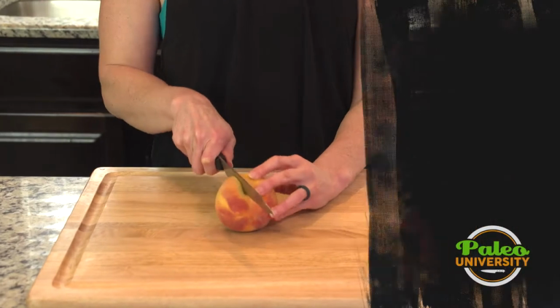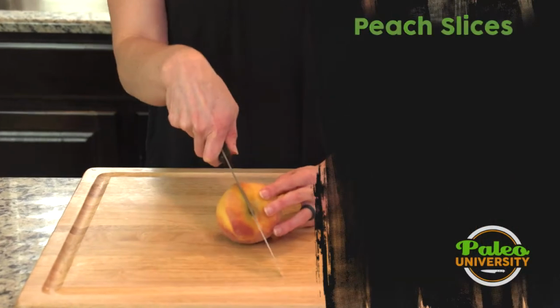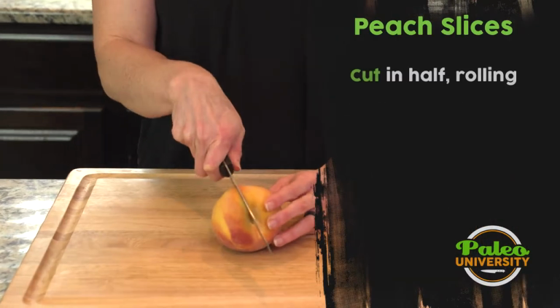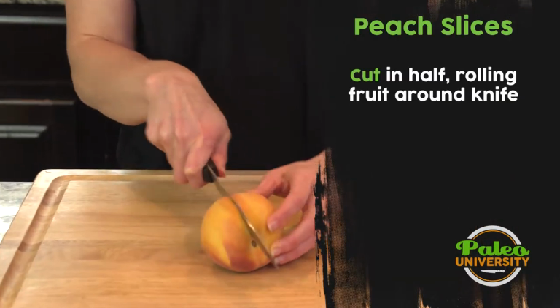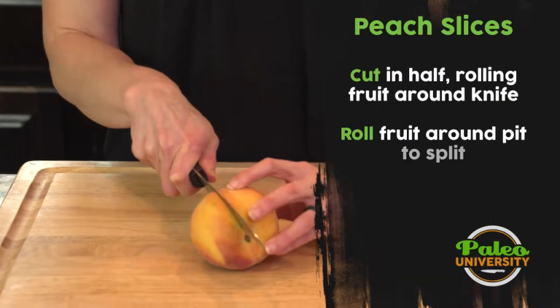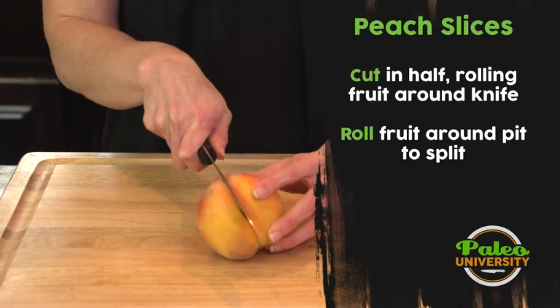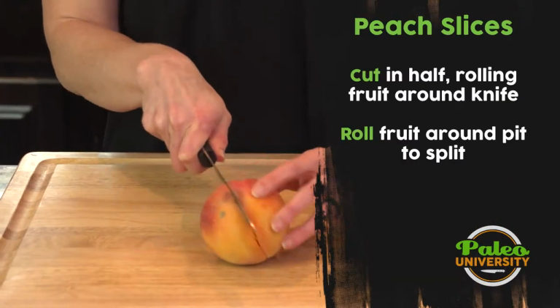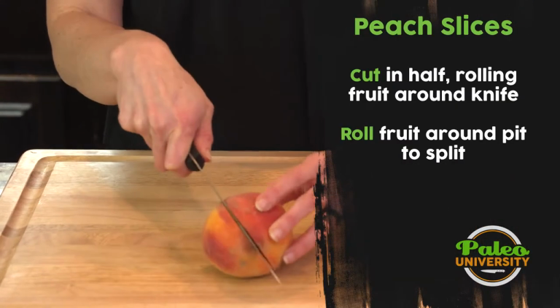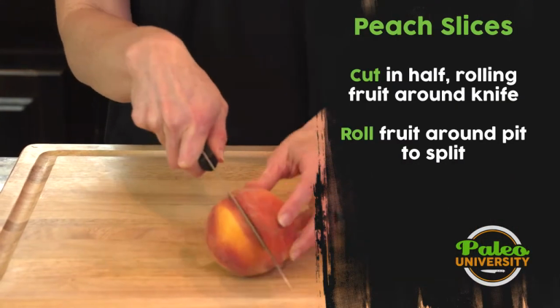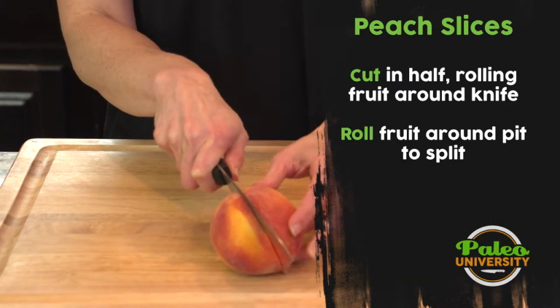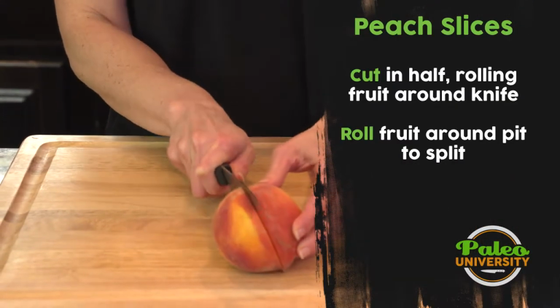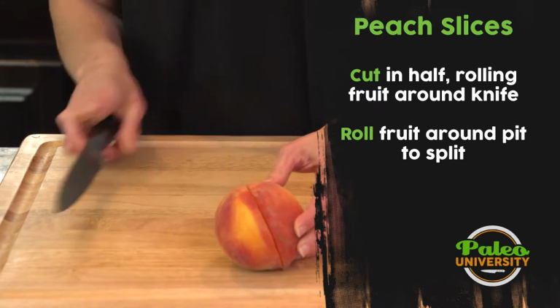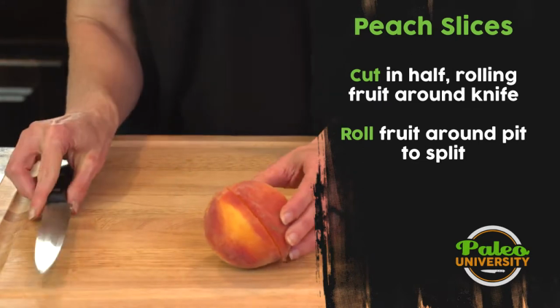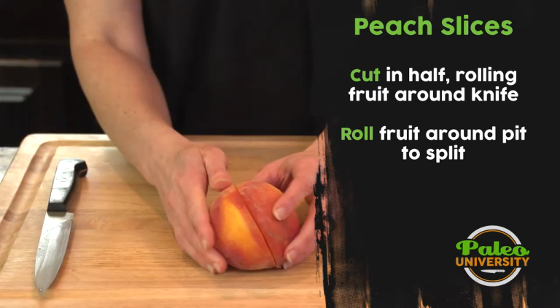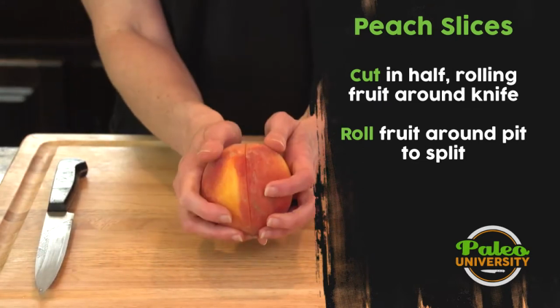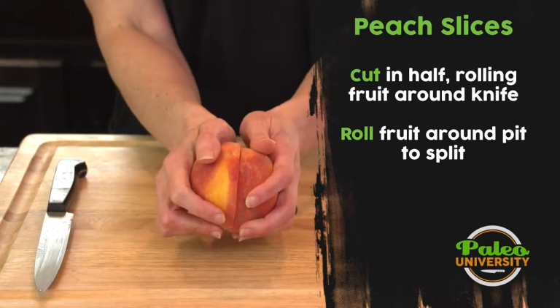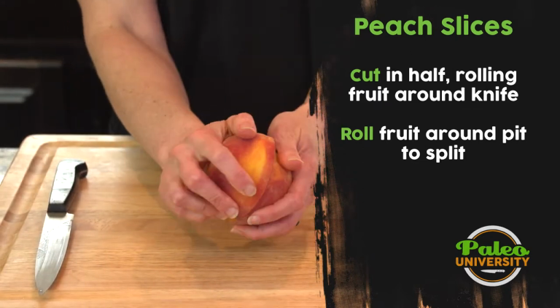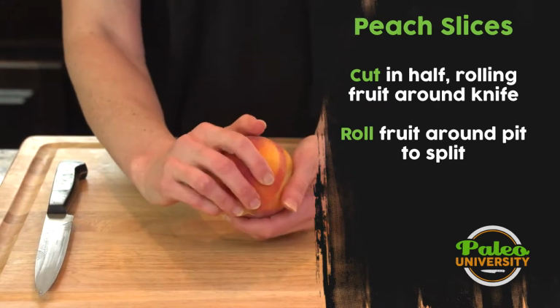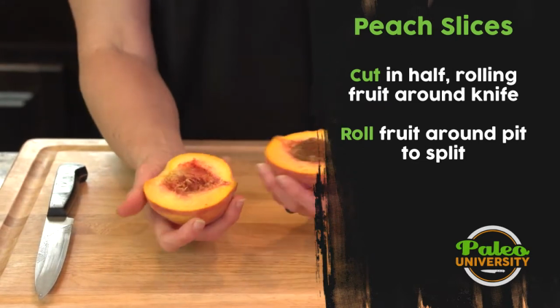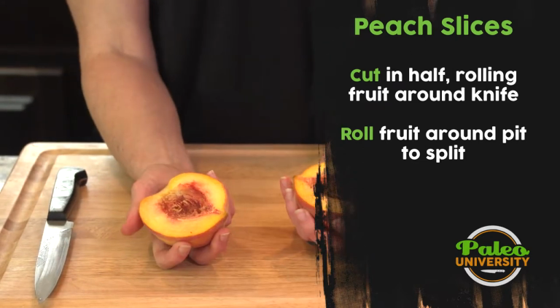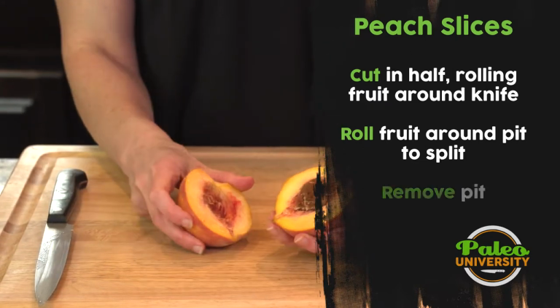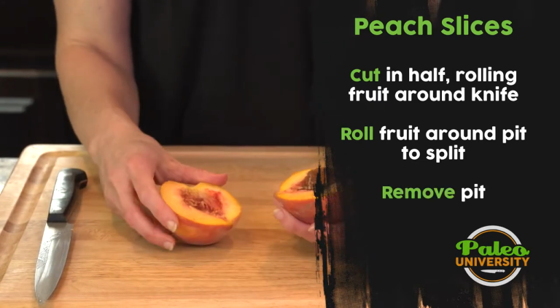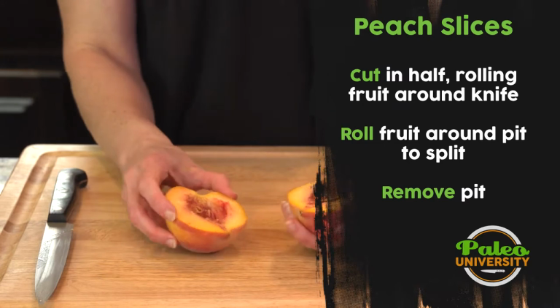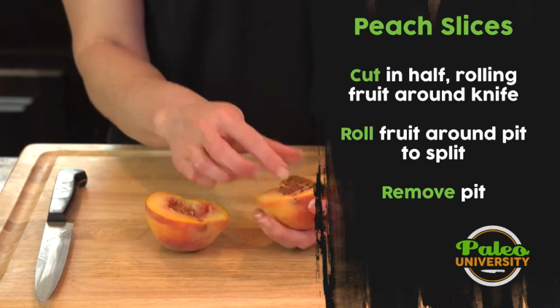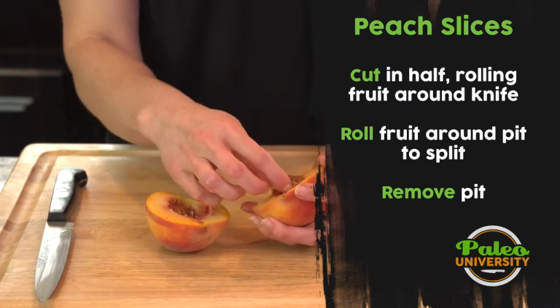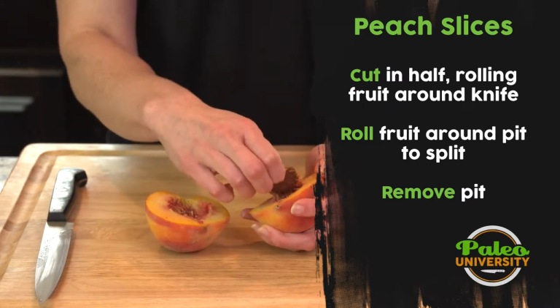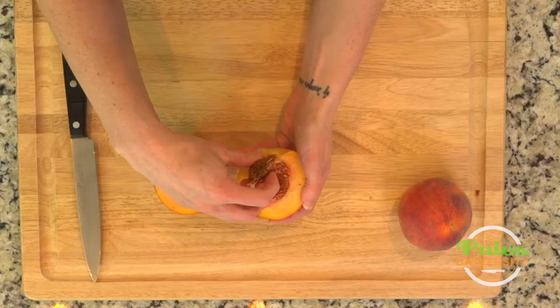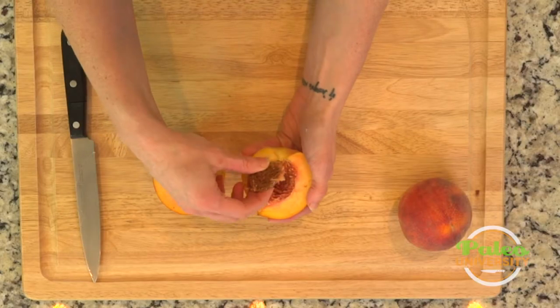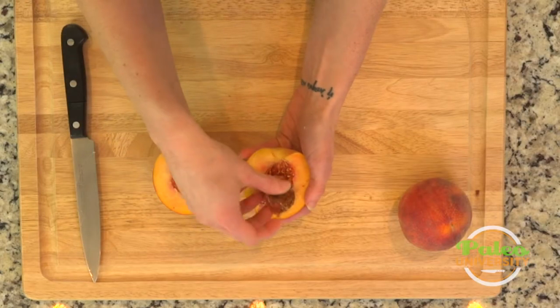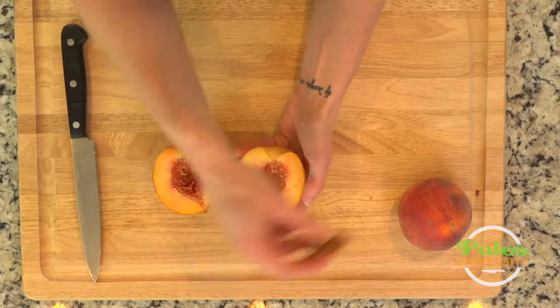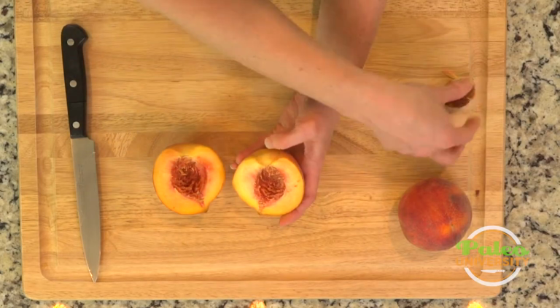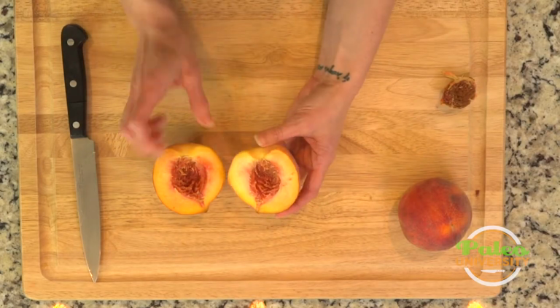I'm going to take my knife and slide through that line, touching the seed as I do that. Then I'm going to take the halves and twist gently. Now I have removed one side without the pit, and then the other one comes out pretty easily.